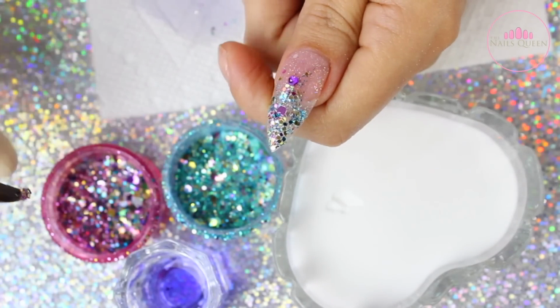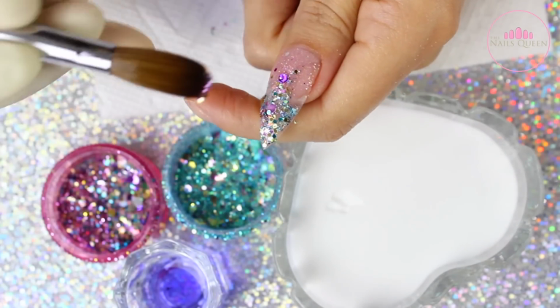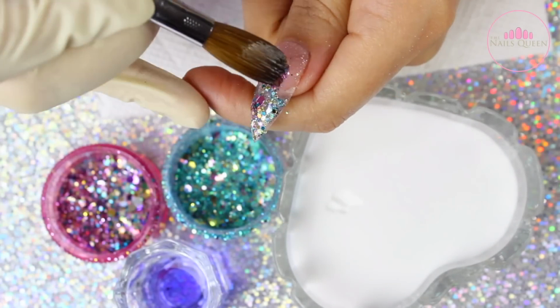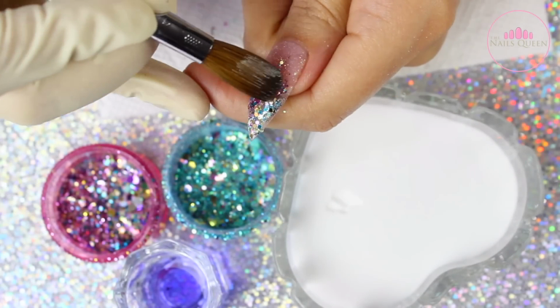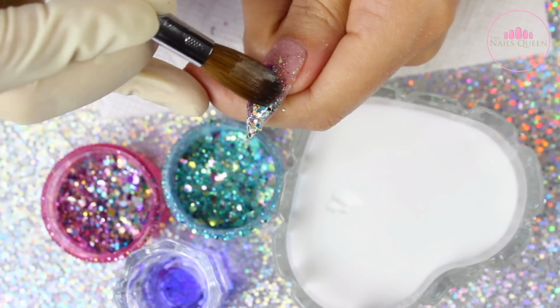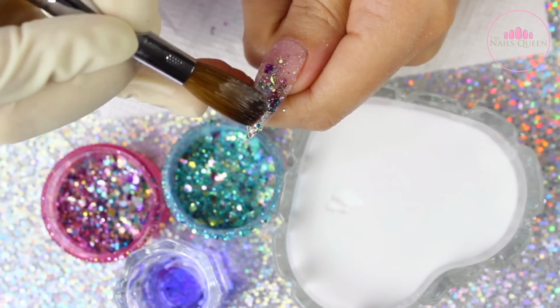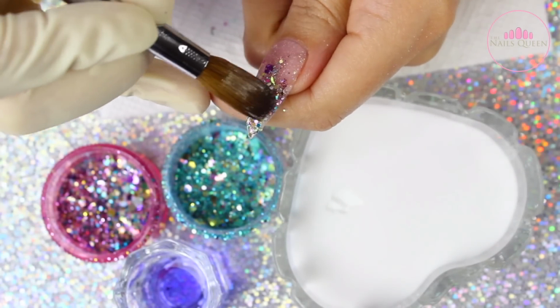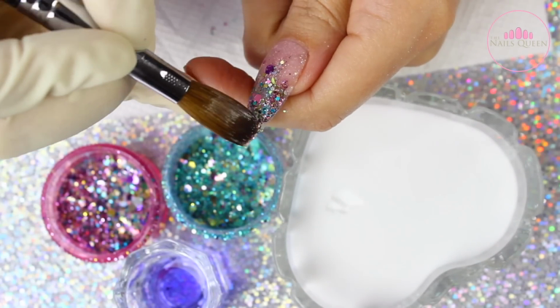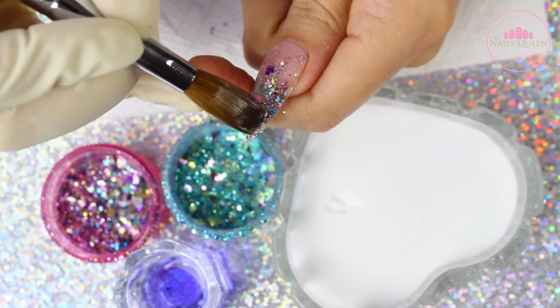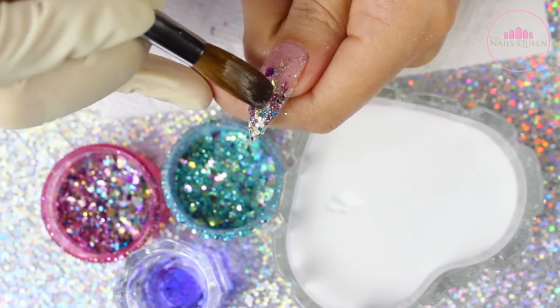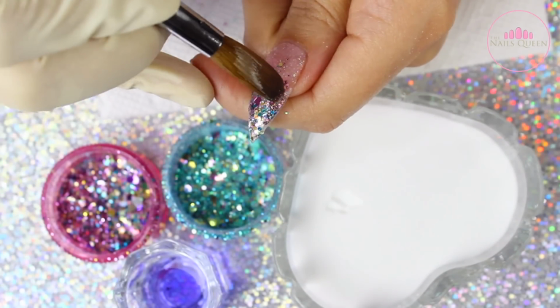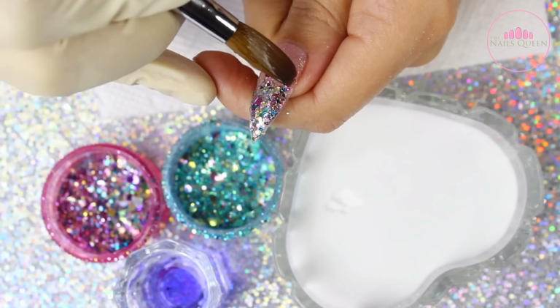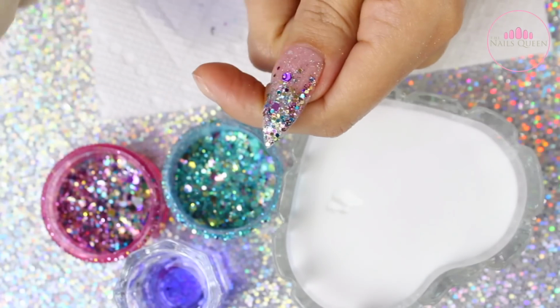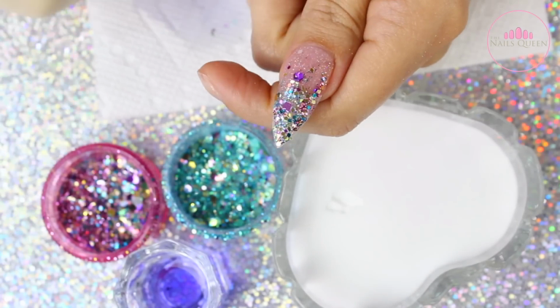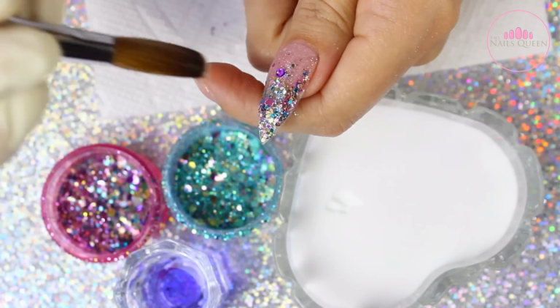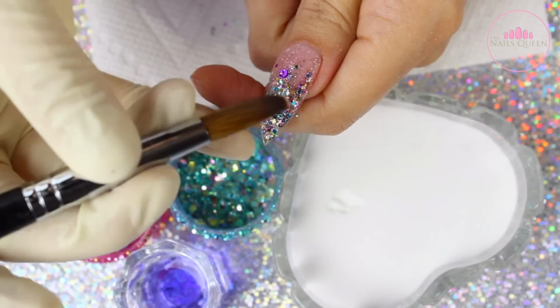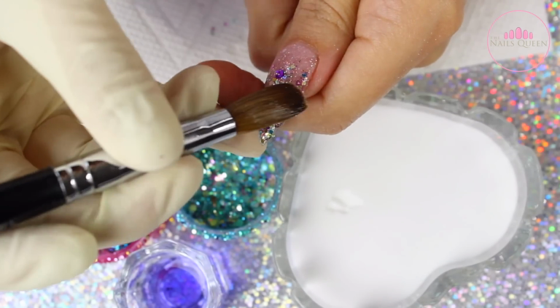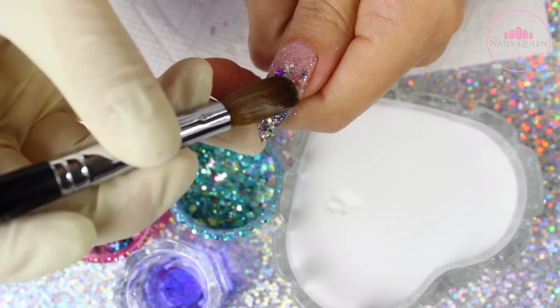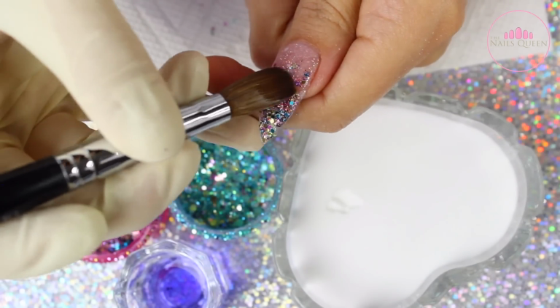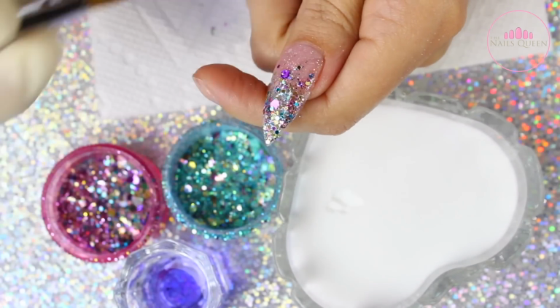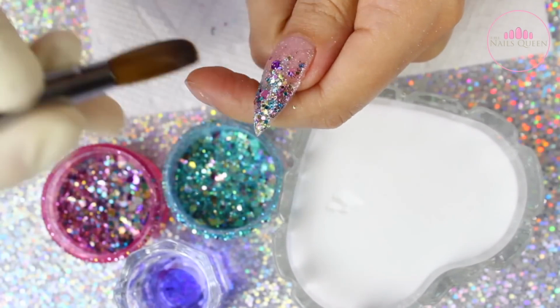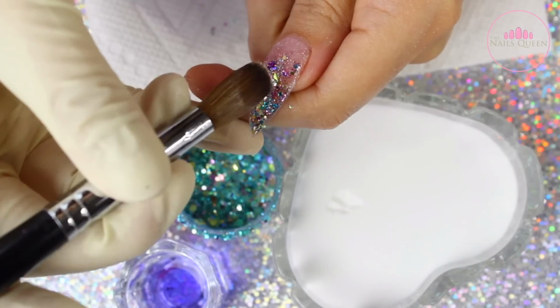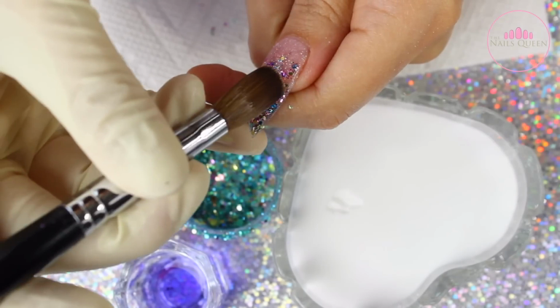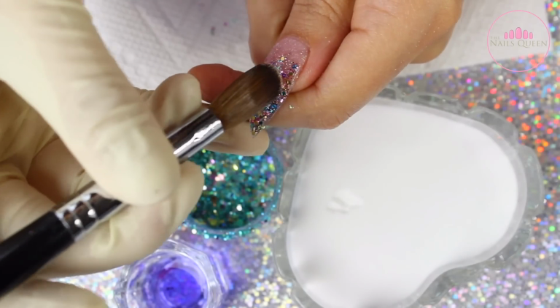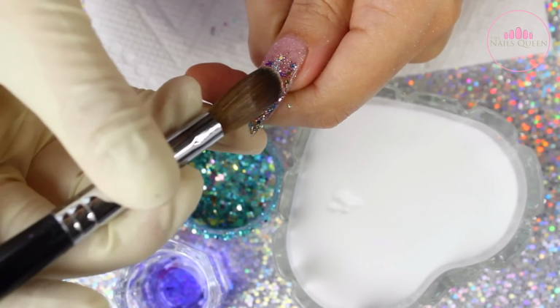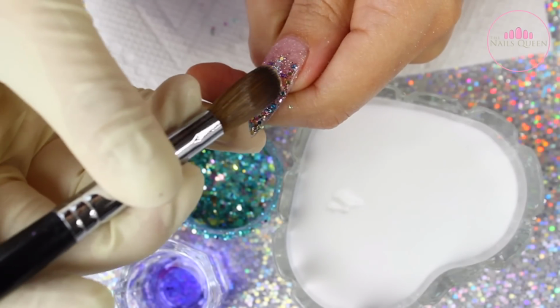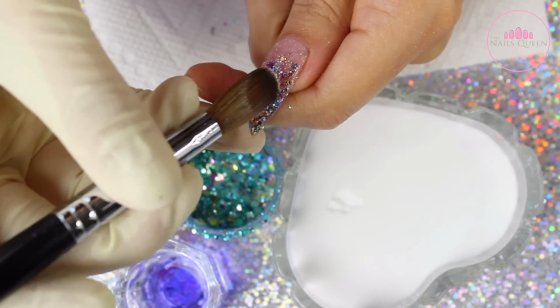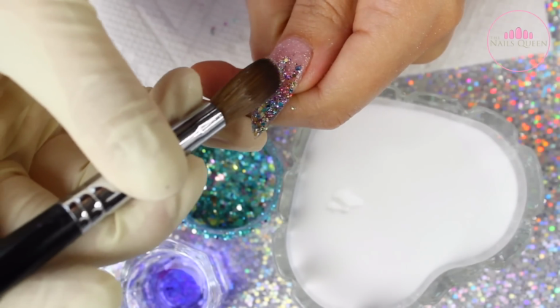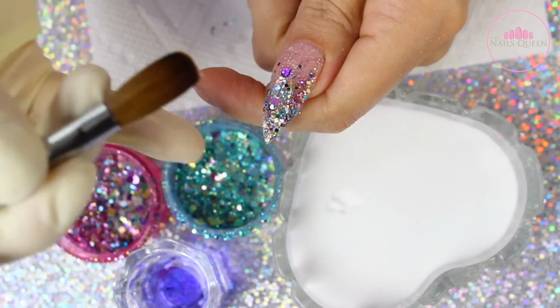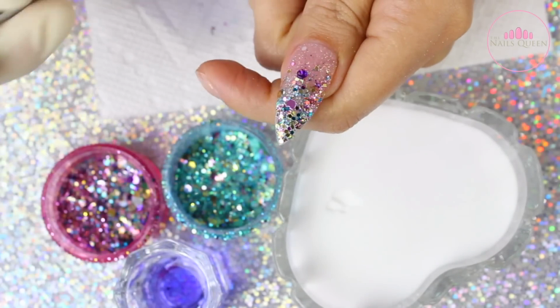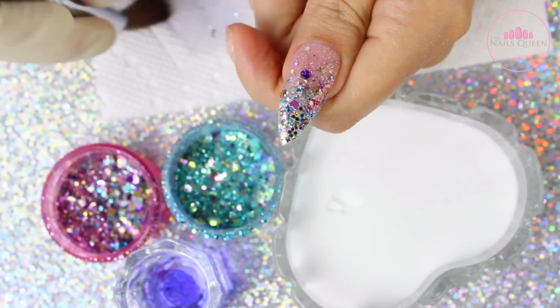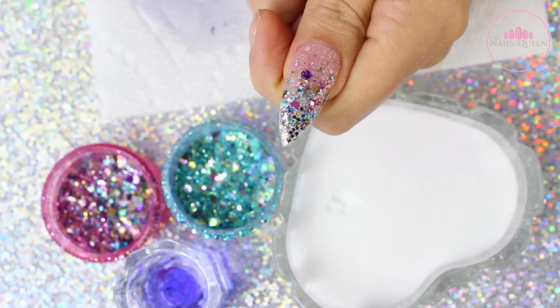Before I forget, I wanted to point out that I am not draining any of the liquid from the brush when I am applying this glitter, because I want it to be a little bit more runny so I can move the glitters around.